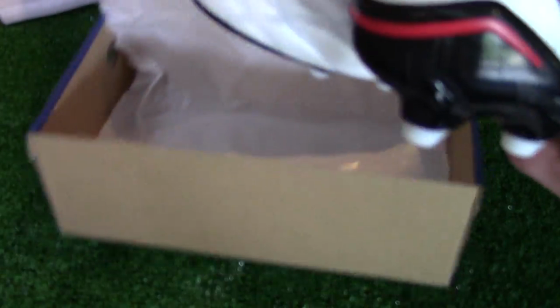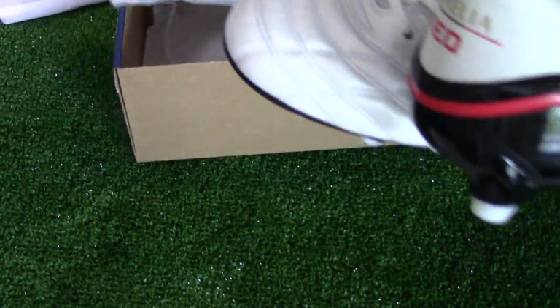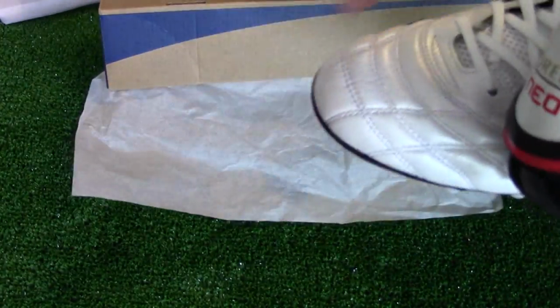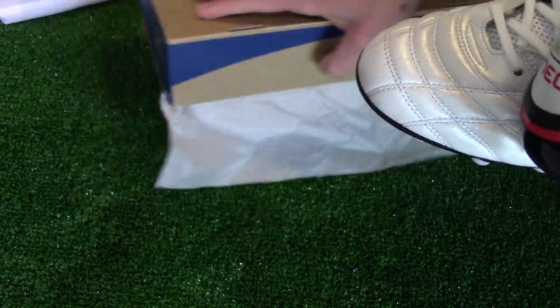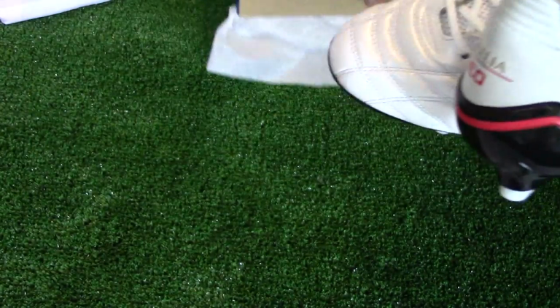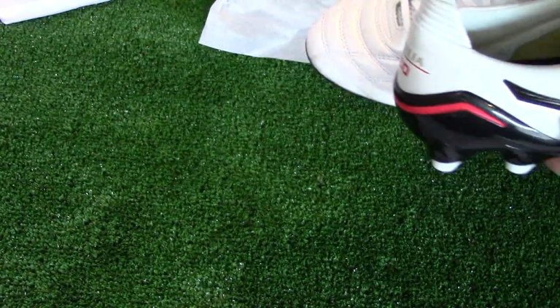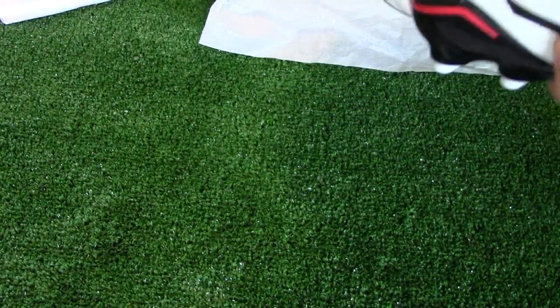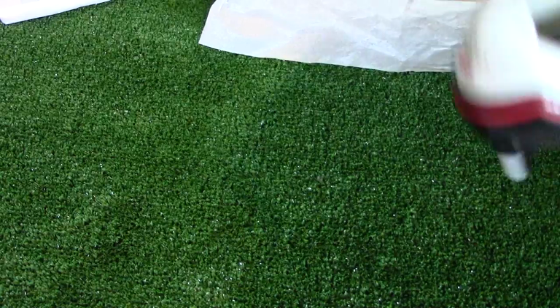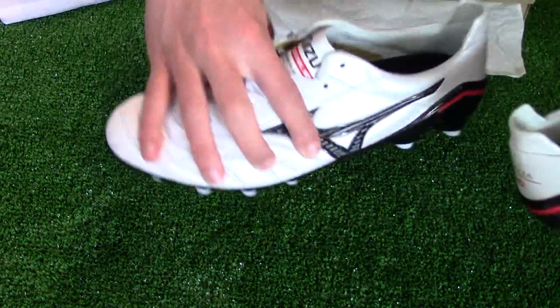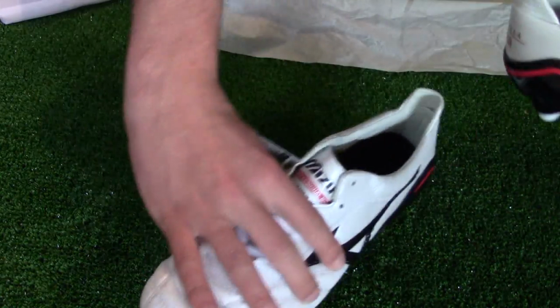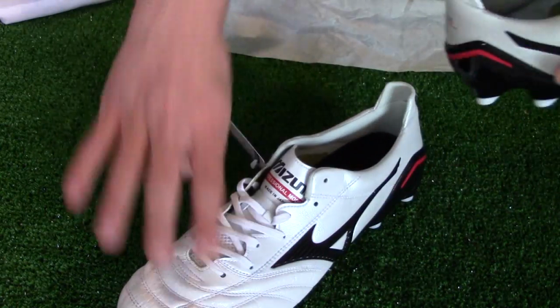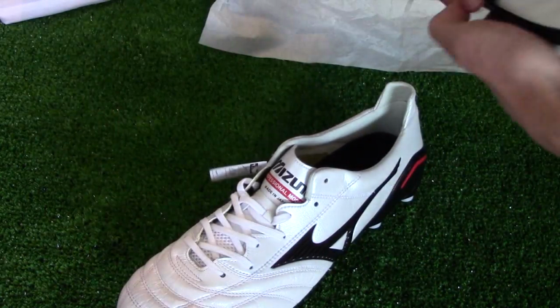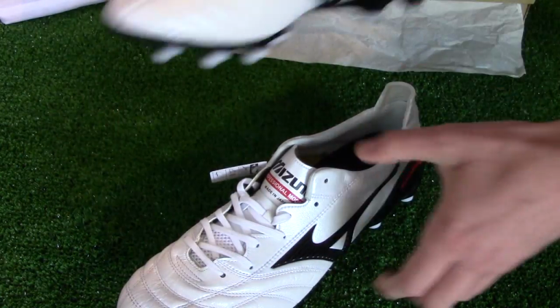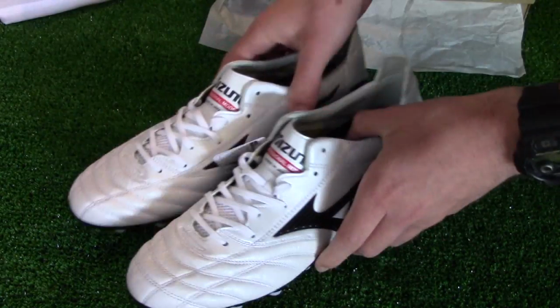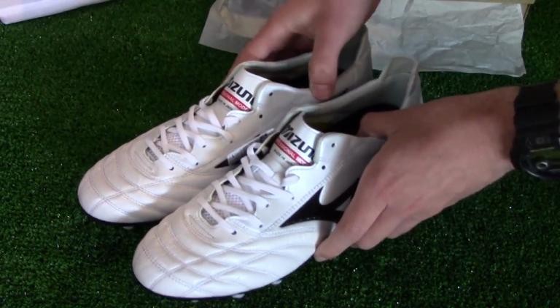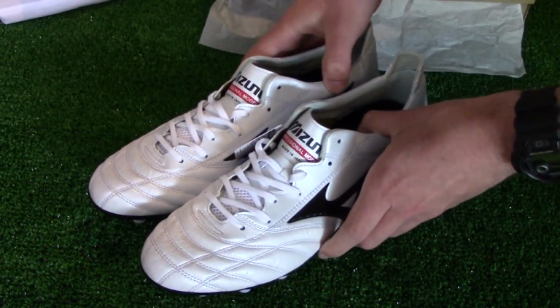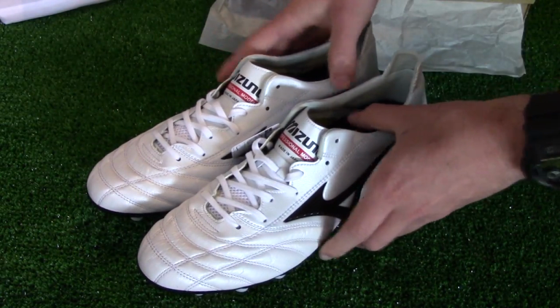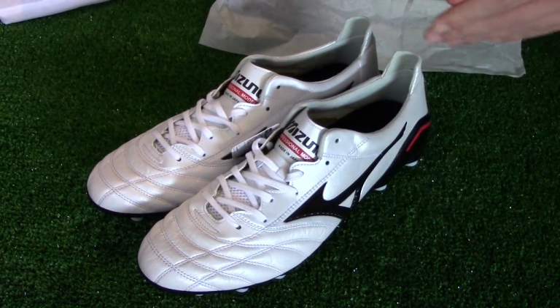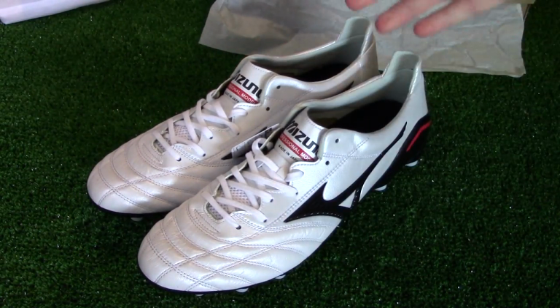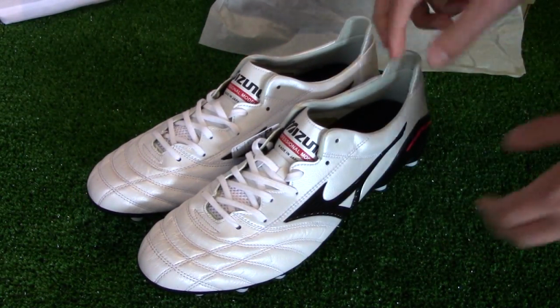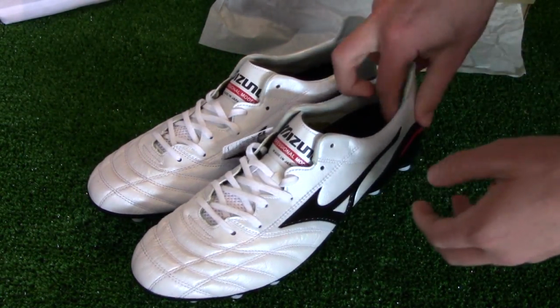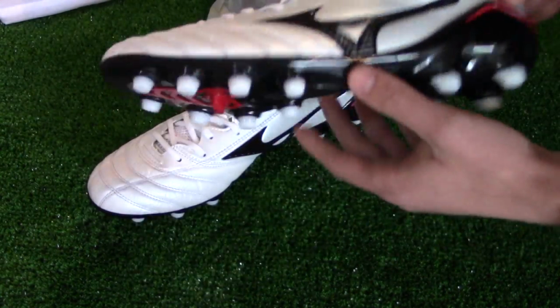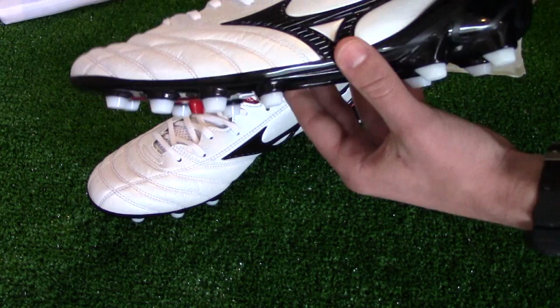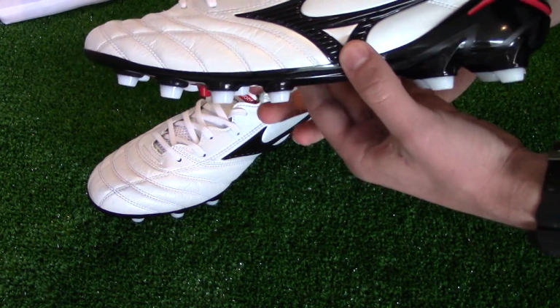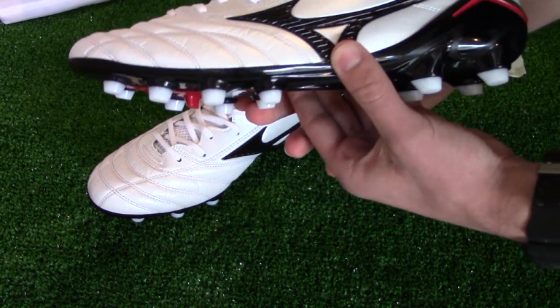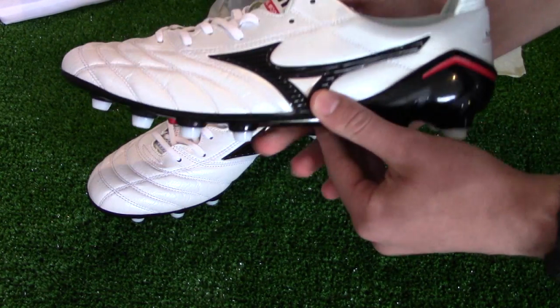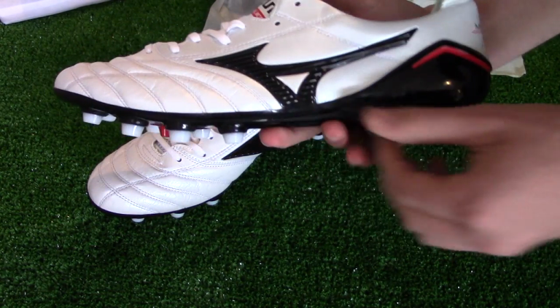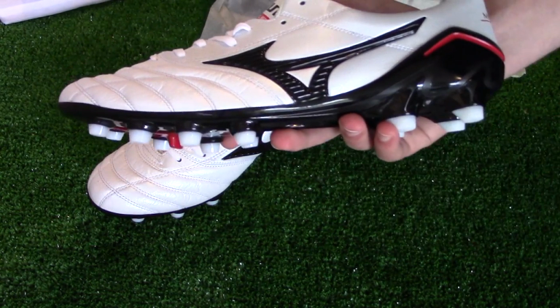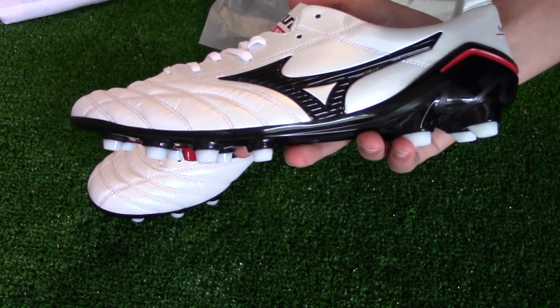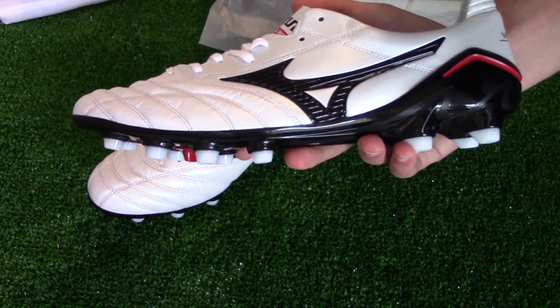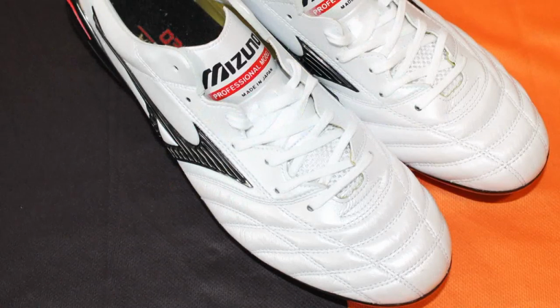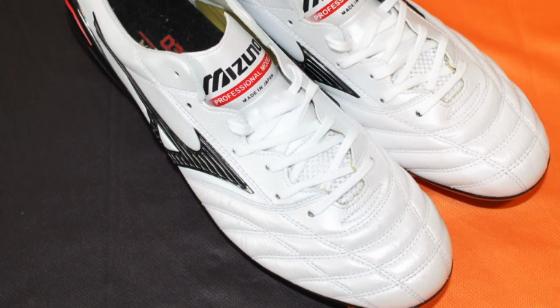Just before I get started, it'd be greatly appreciated if you'd leave this video a like. Specially crafted in Japan, this is a limited edition colorway for the Morelia Neo.